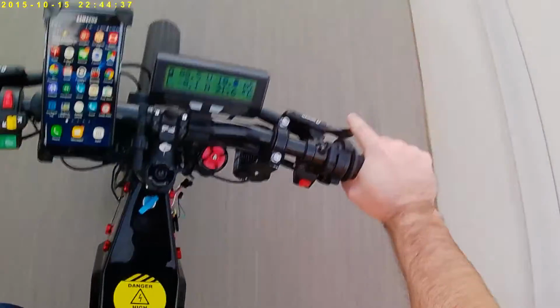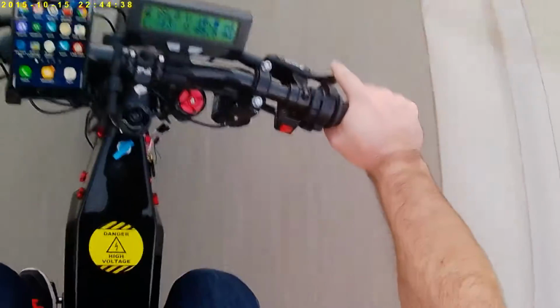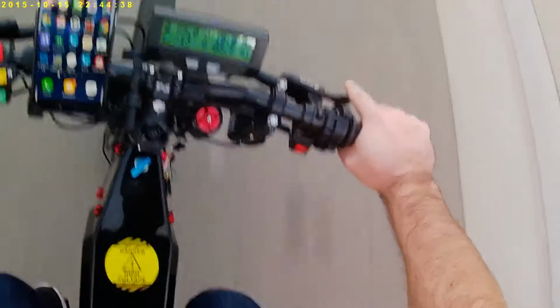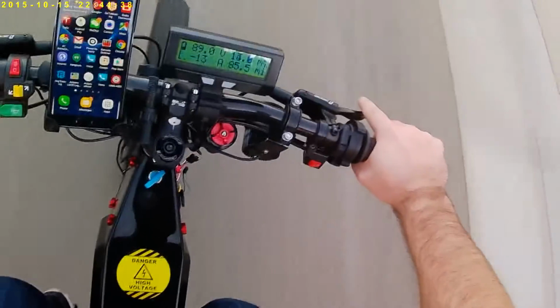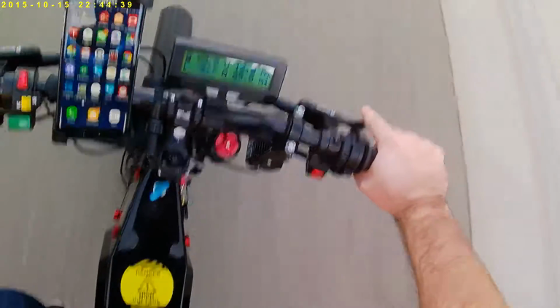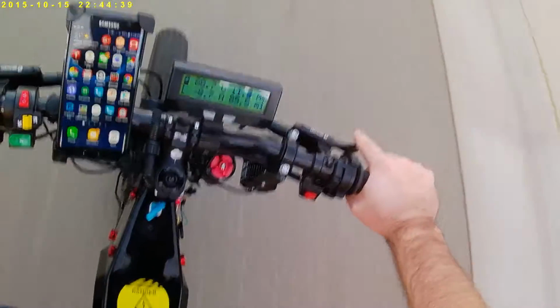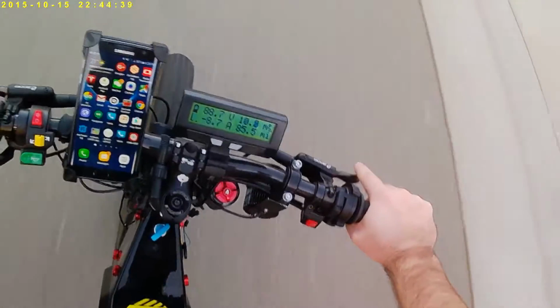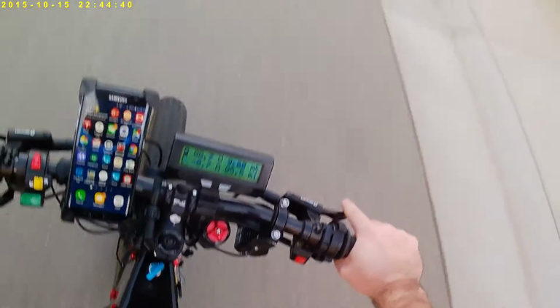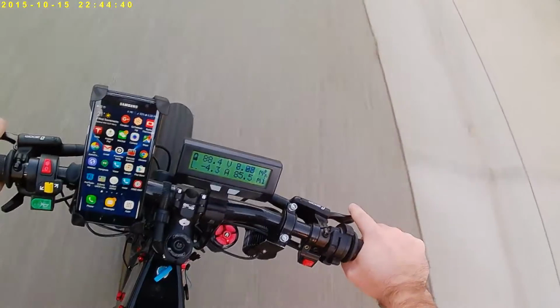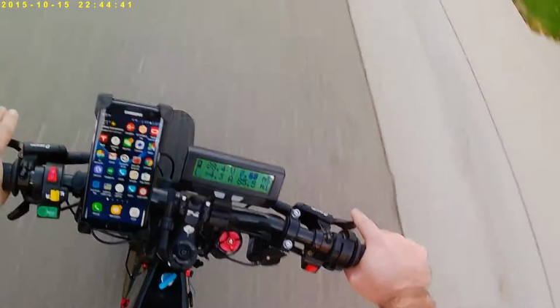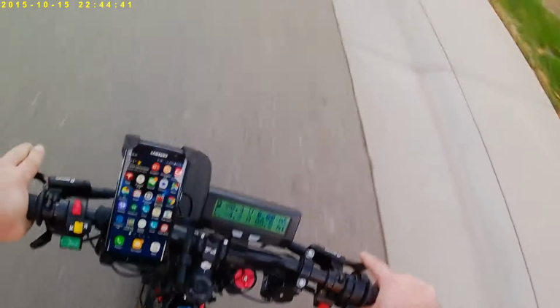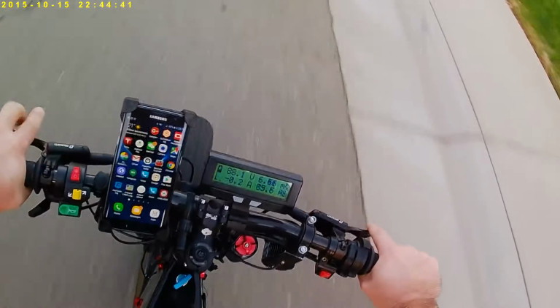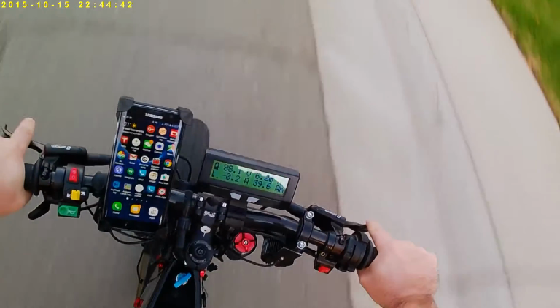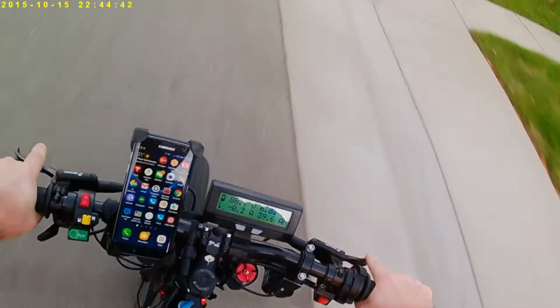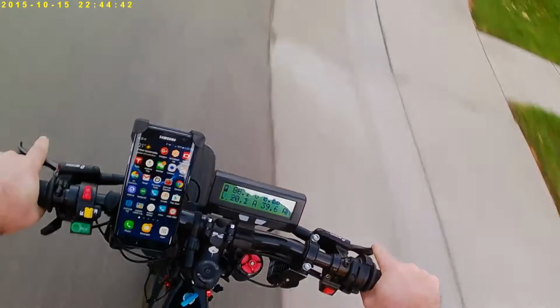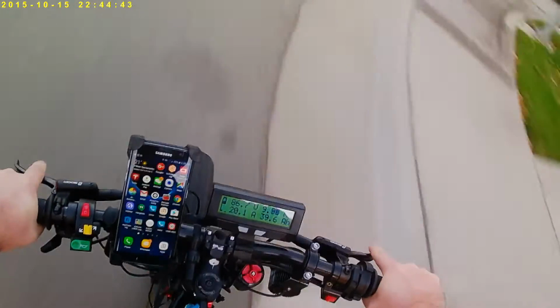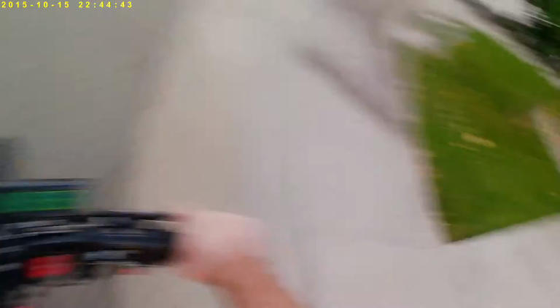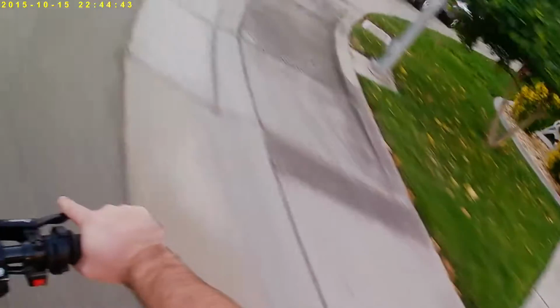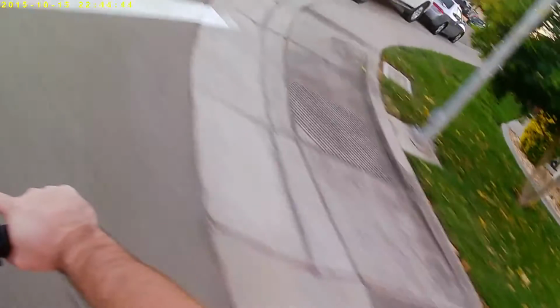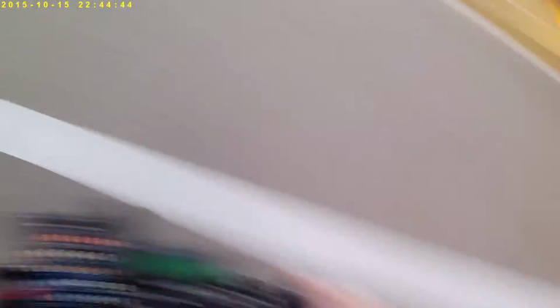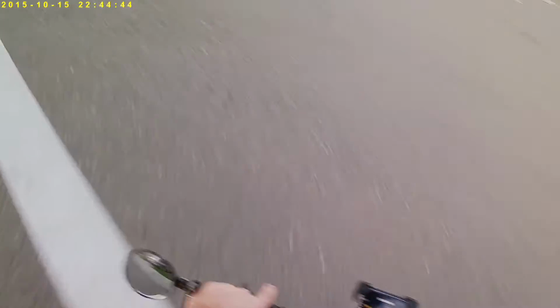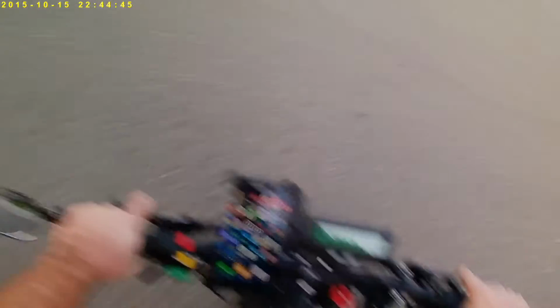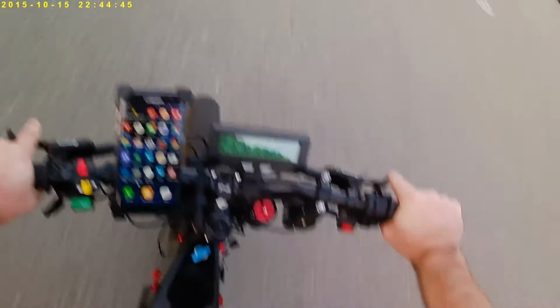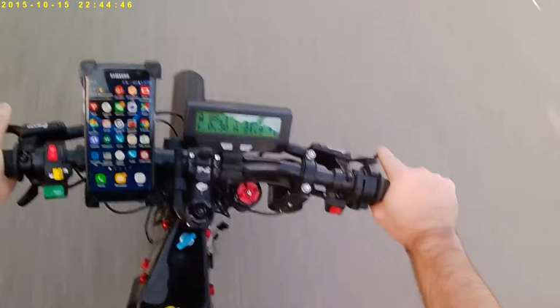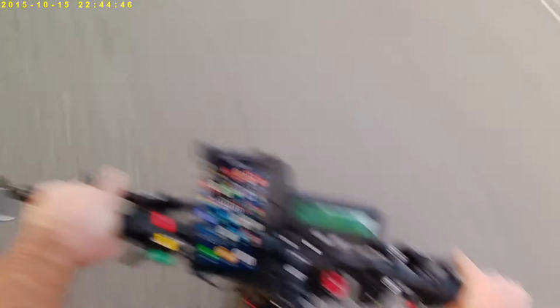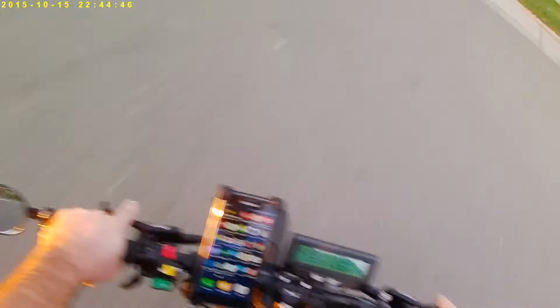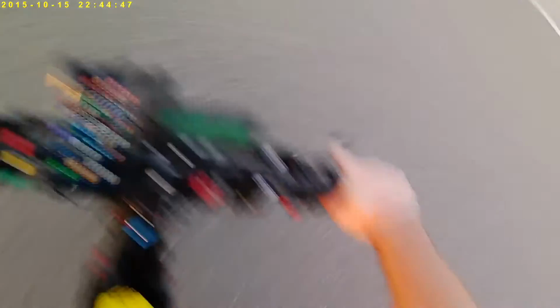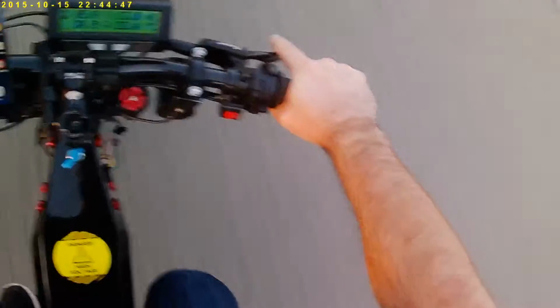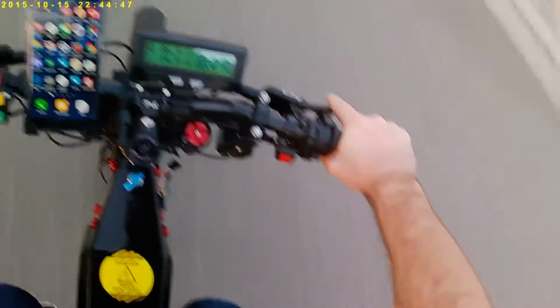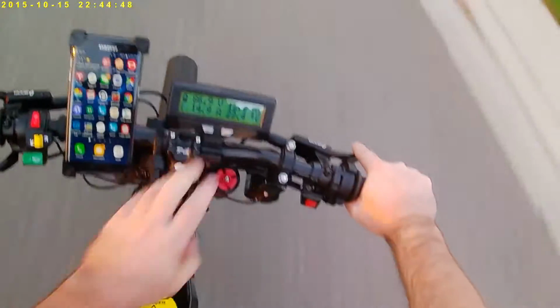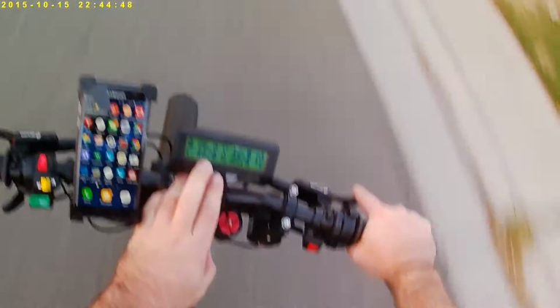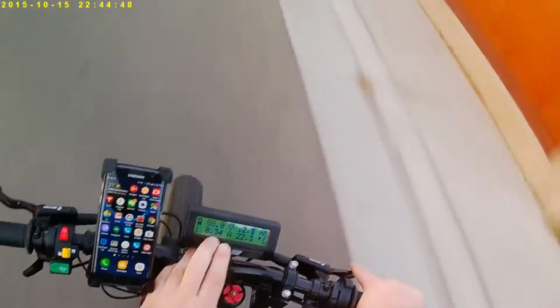I'm getting around negative 13.8 amps of current during the cycle — that confirms the regen is working.